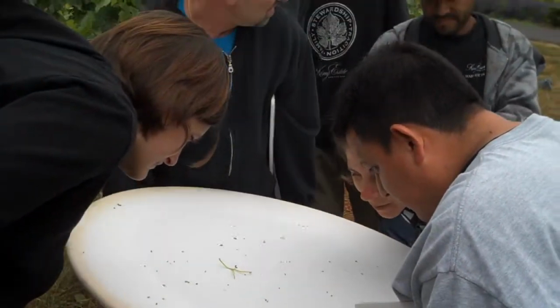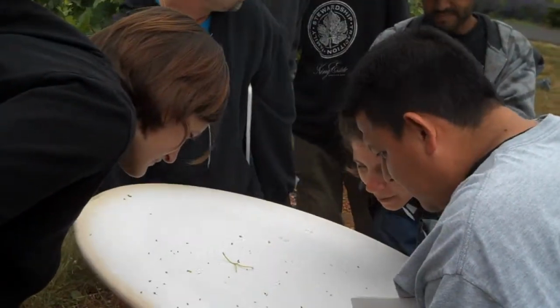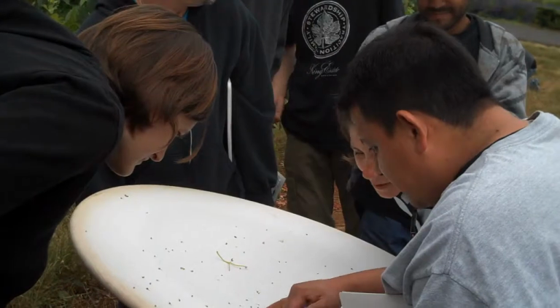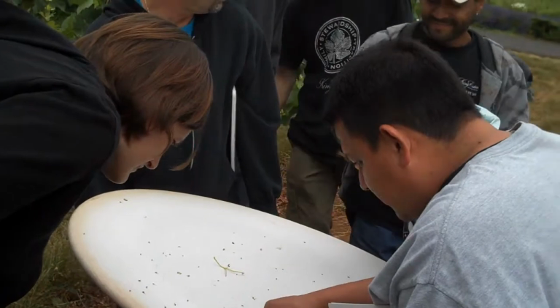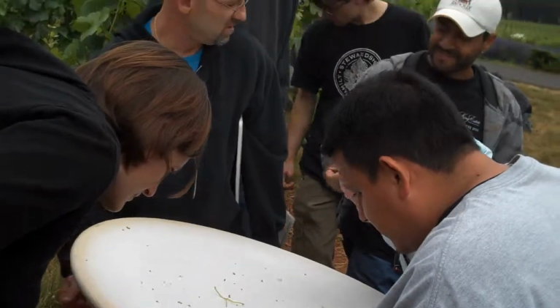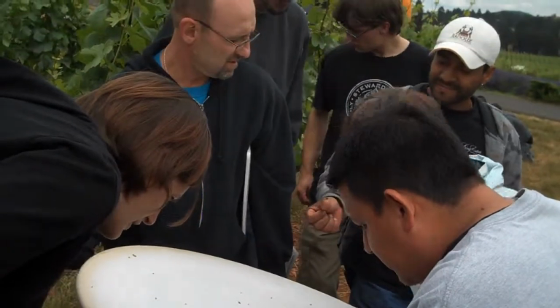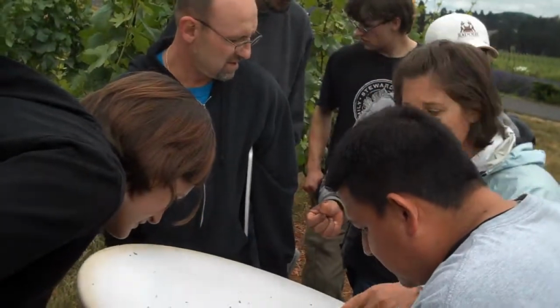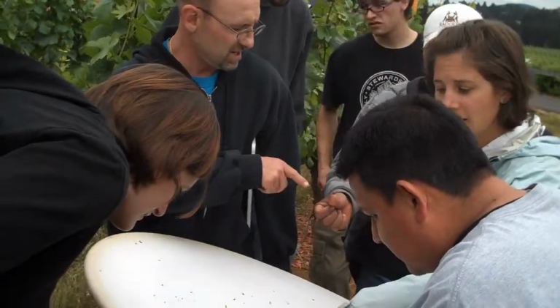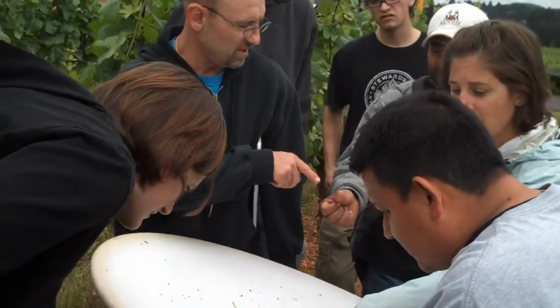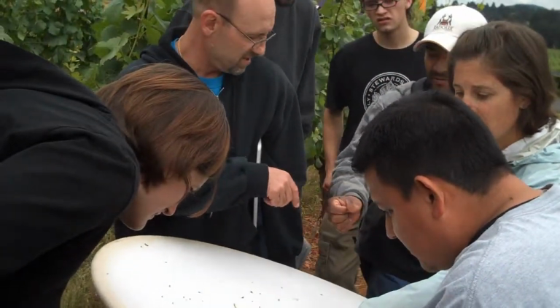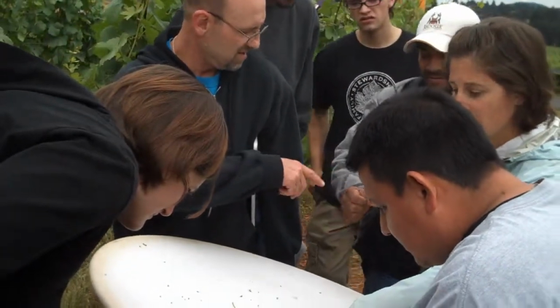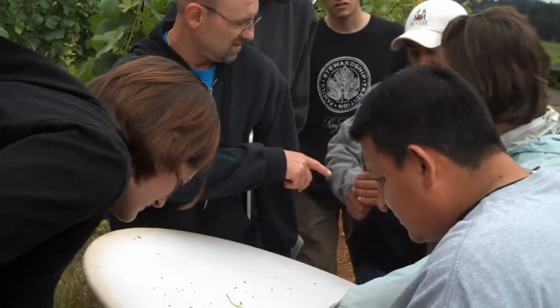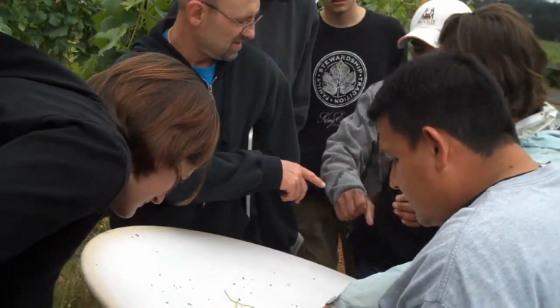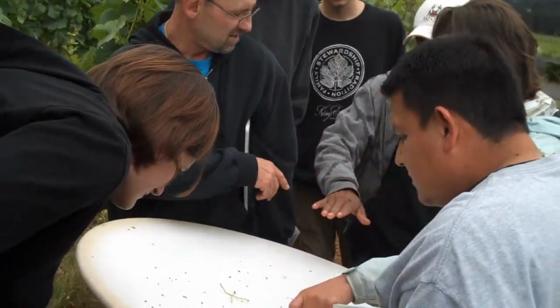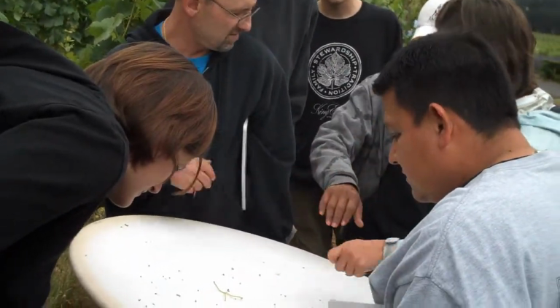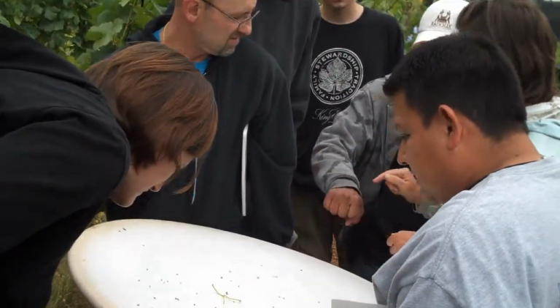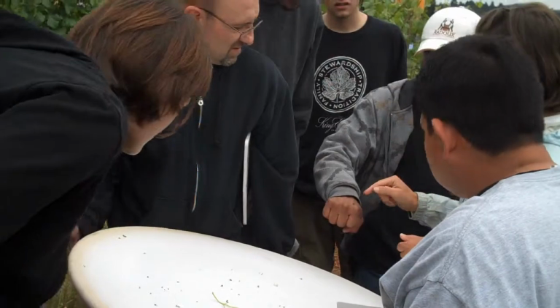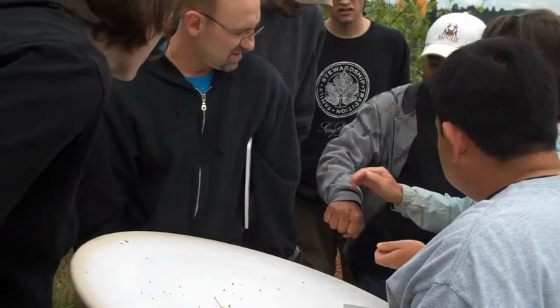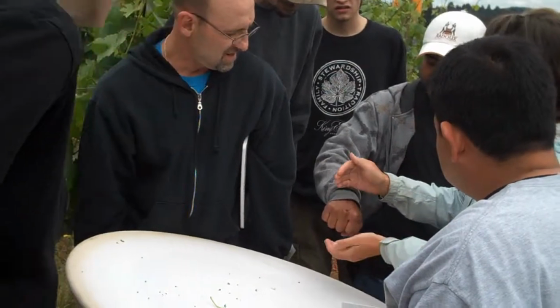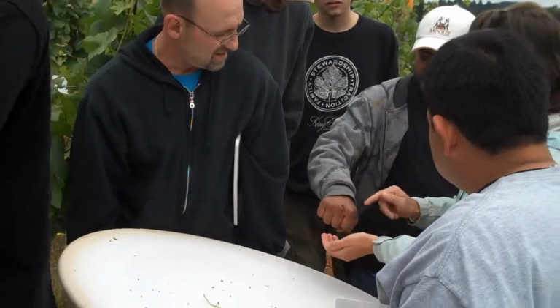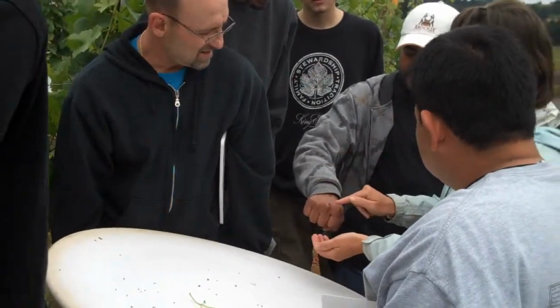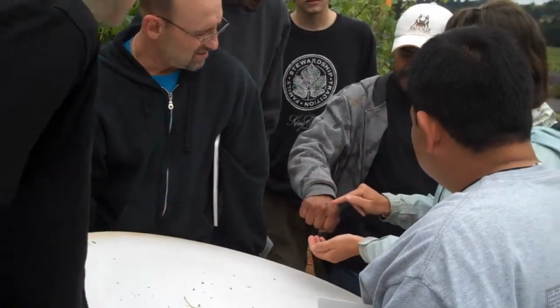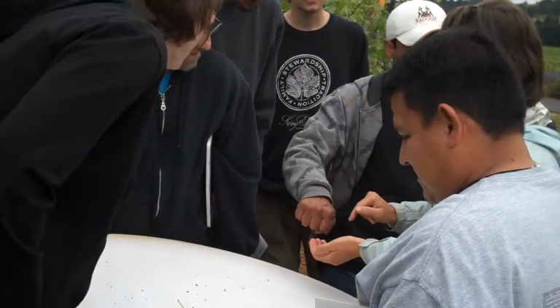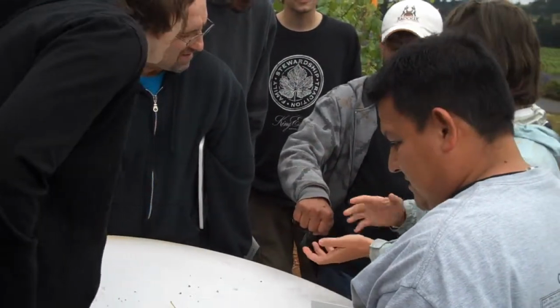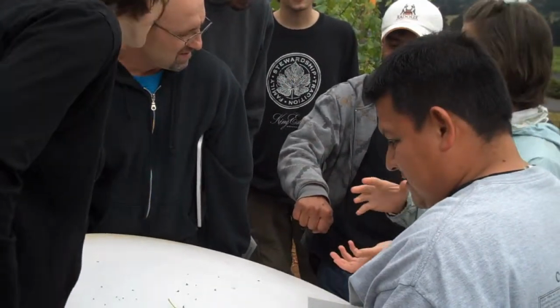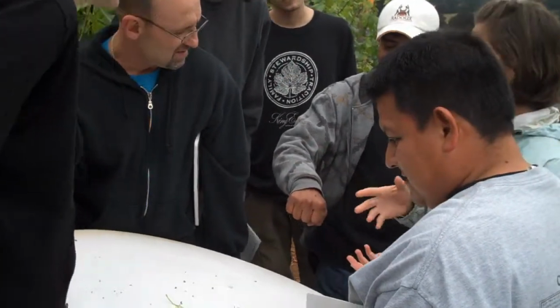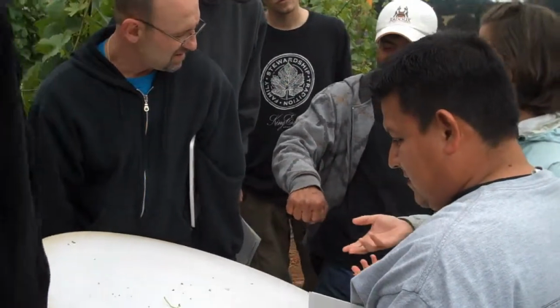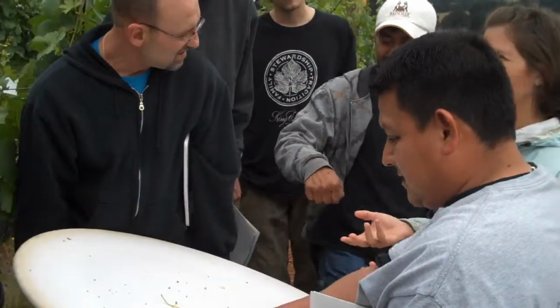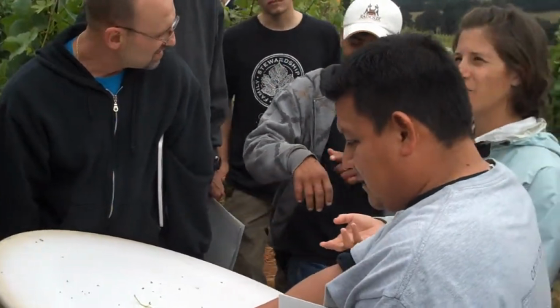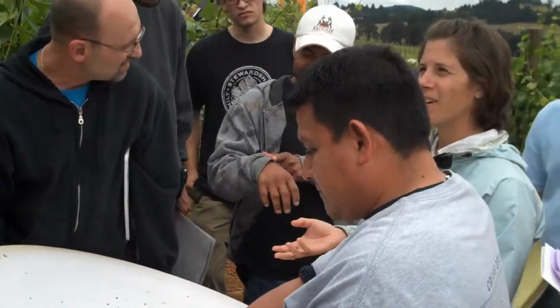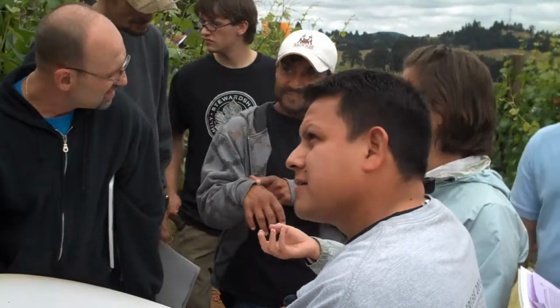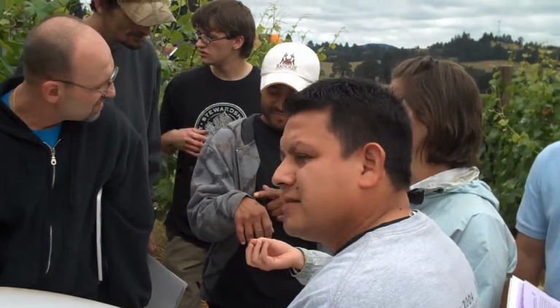That's one of those little beetles — that's a cucumber beetle. These are actually pests, not so much of grapes, but on your cucumbers.